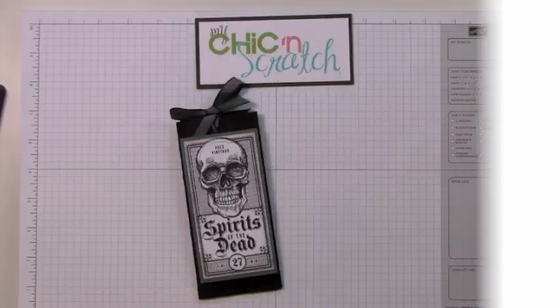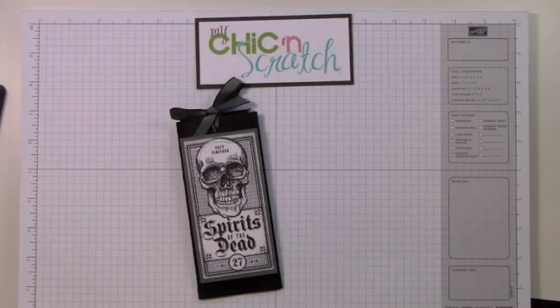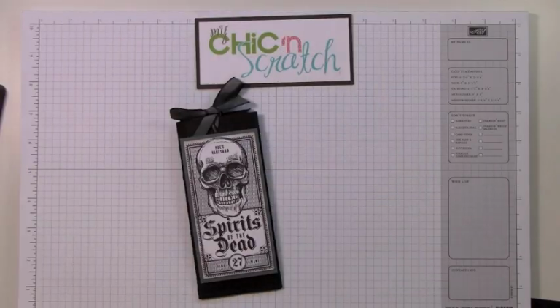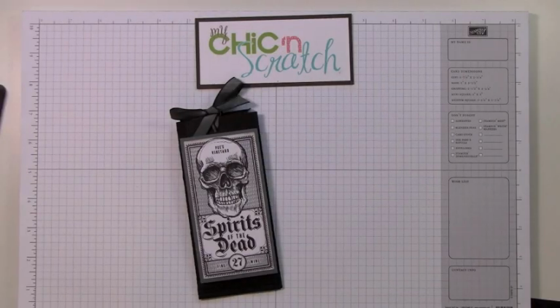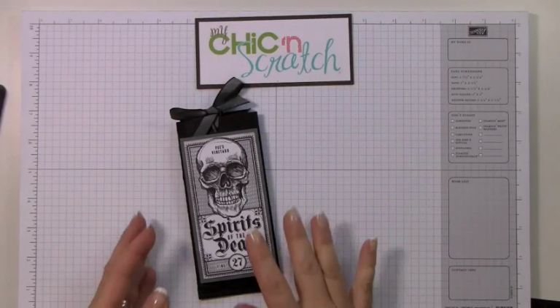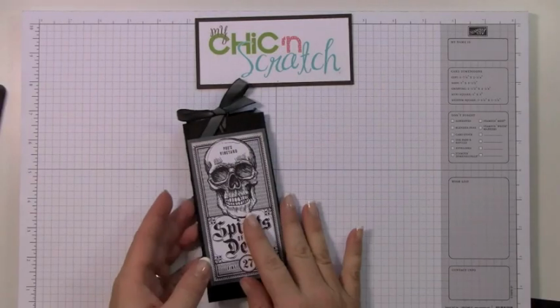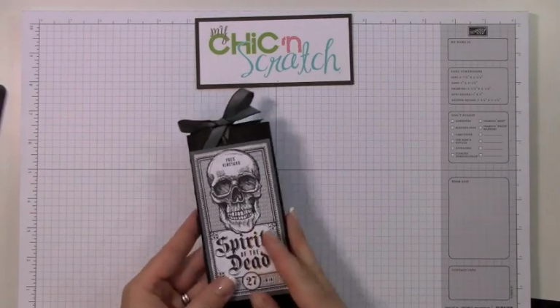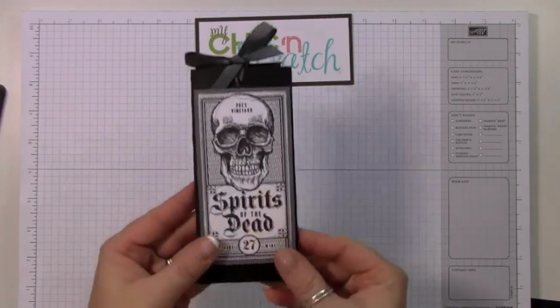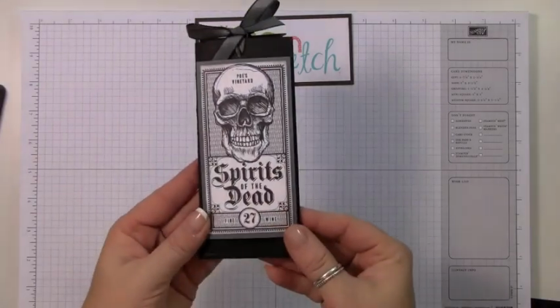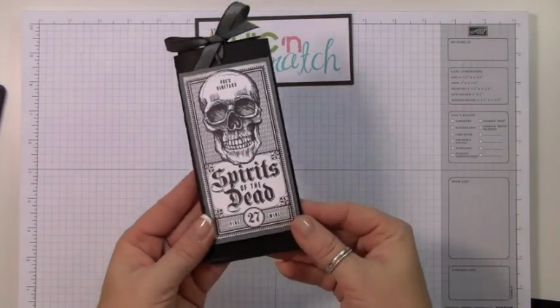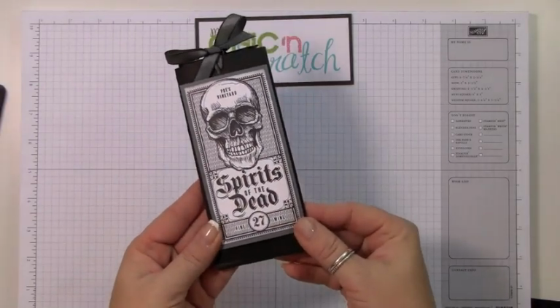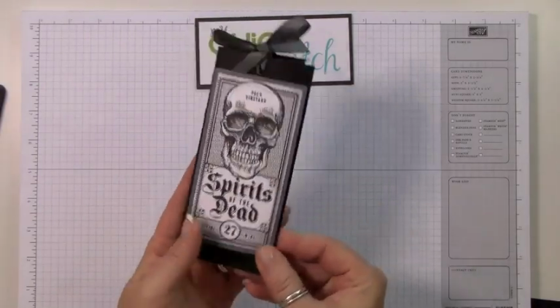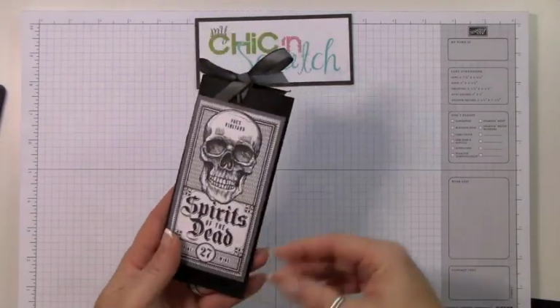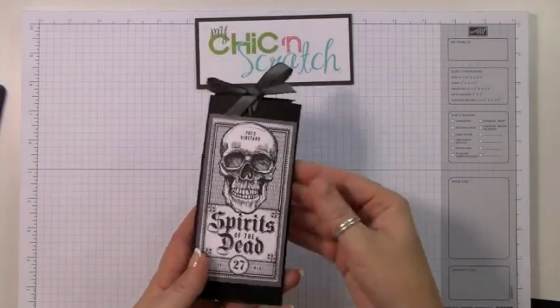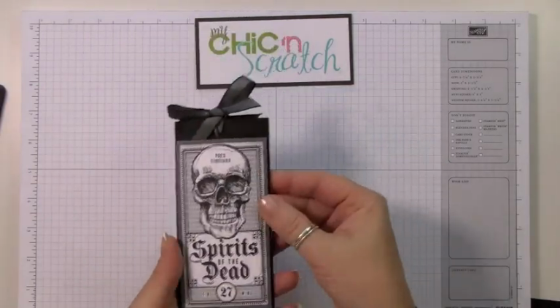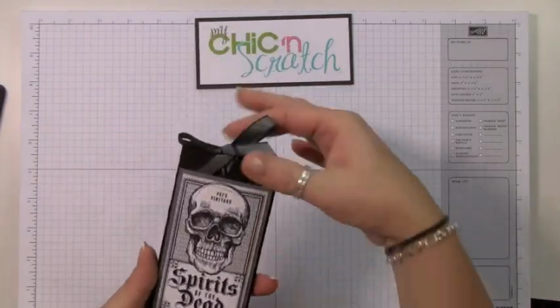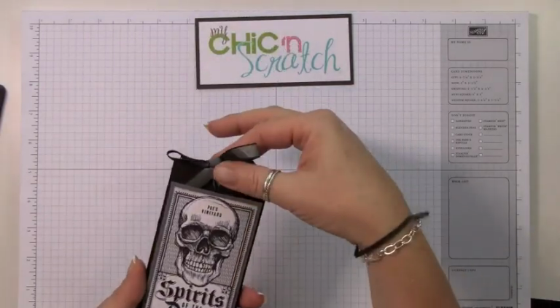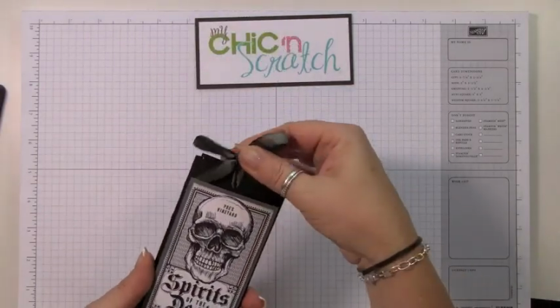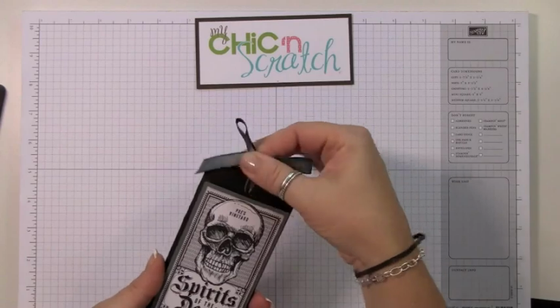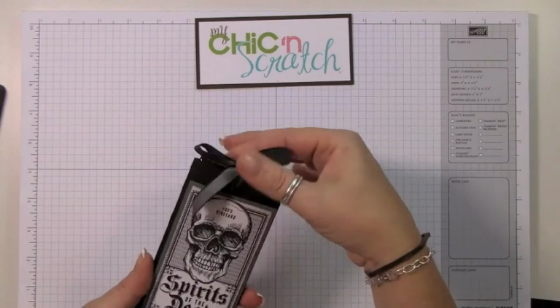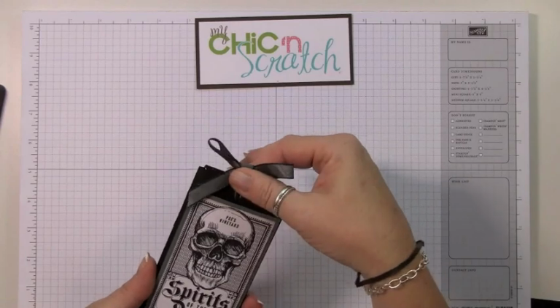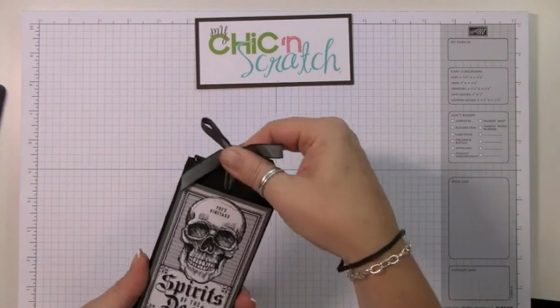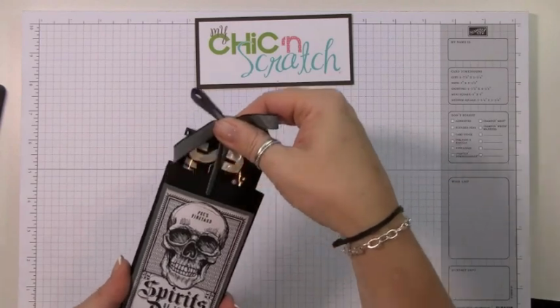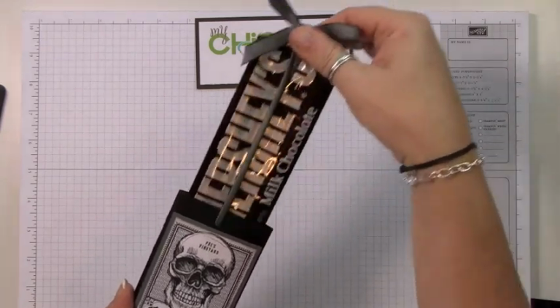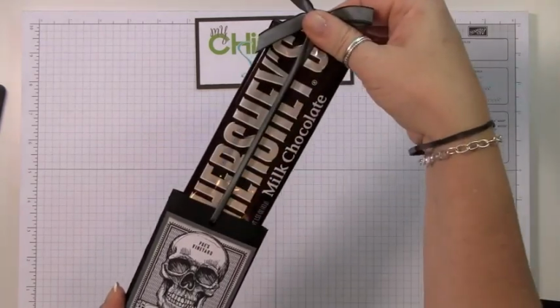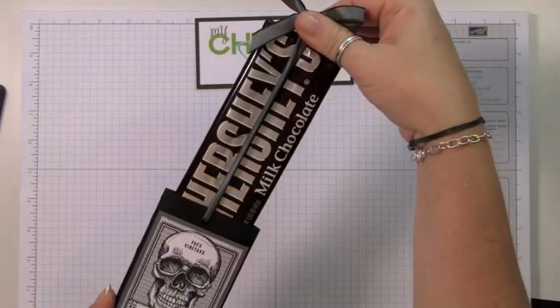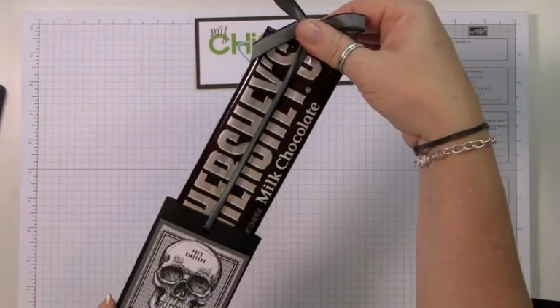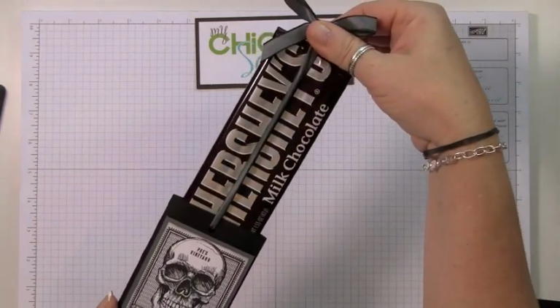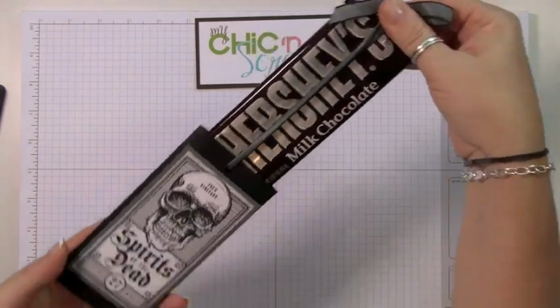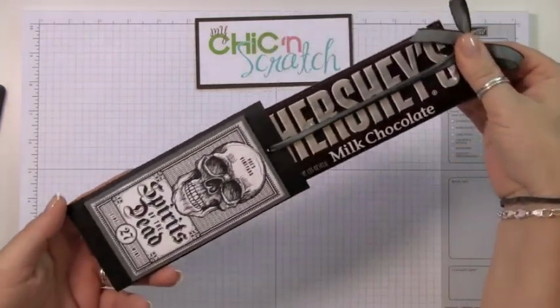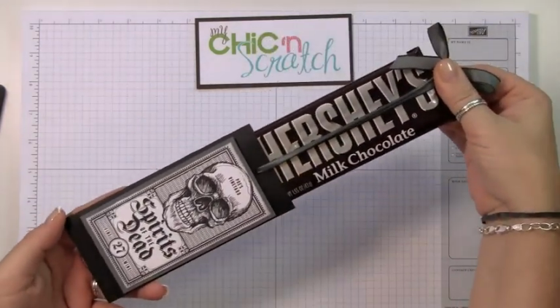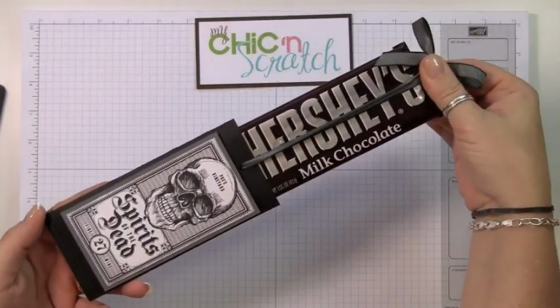Hi, thanks for joining me today. I'm going to show you how to make this candy bar holder. All you do is lift and pull up on the ribbon and it lifts the candy bar right out.